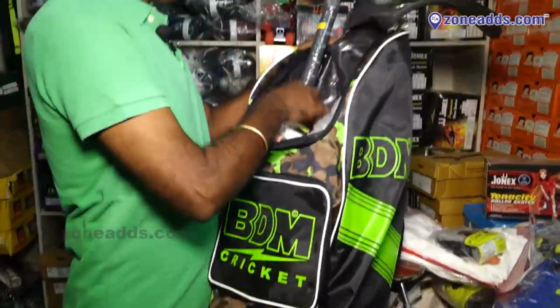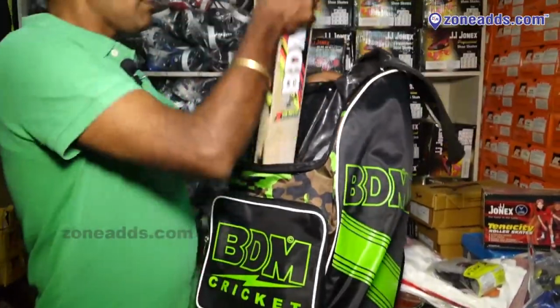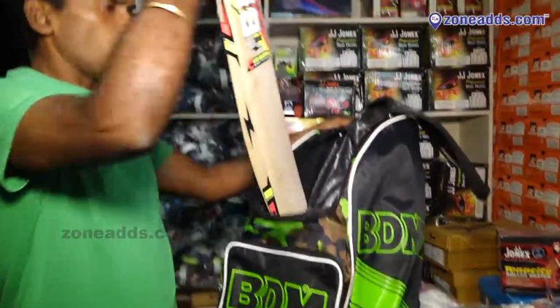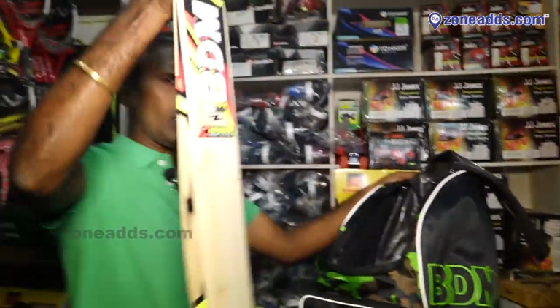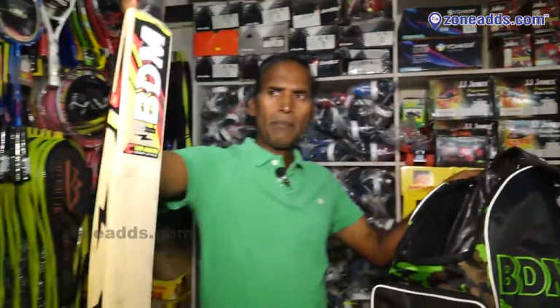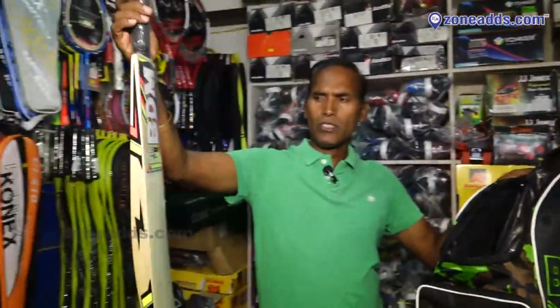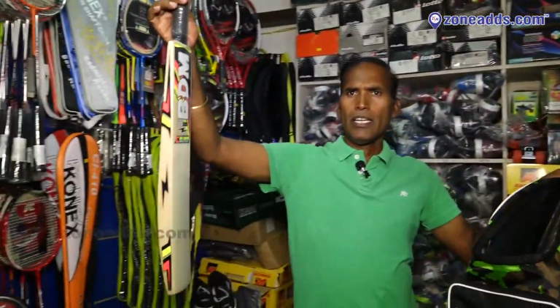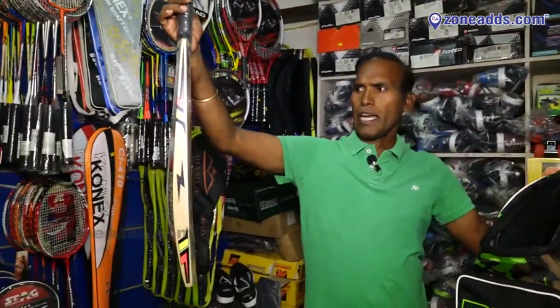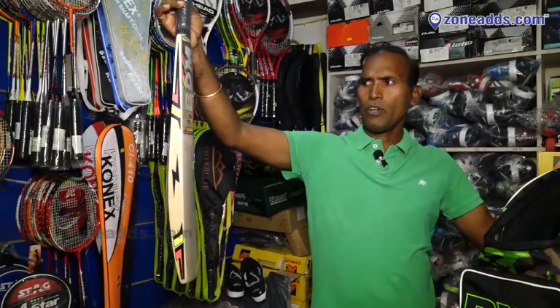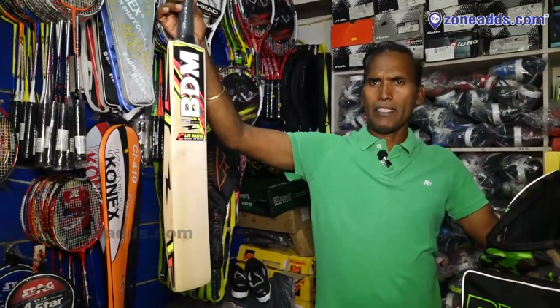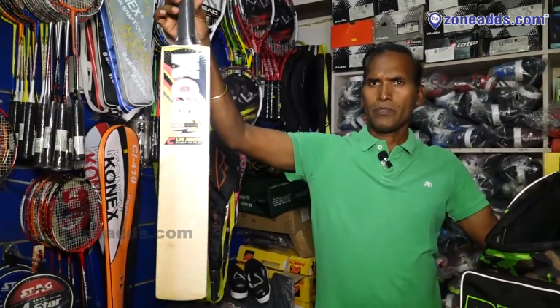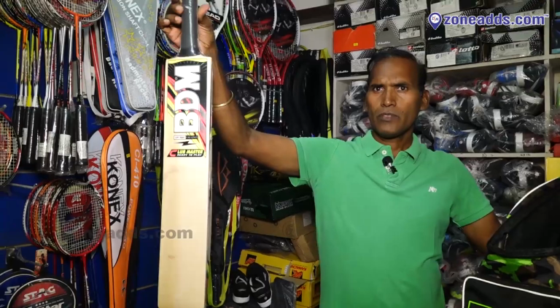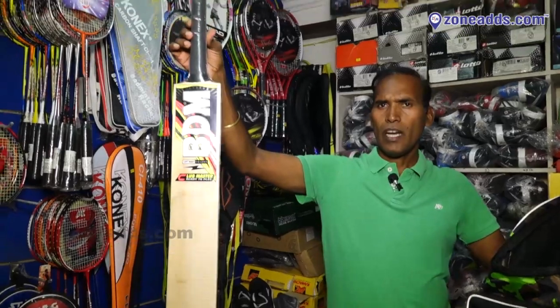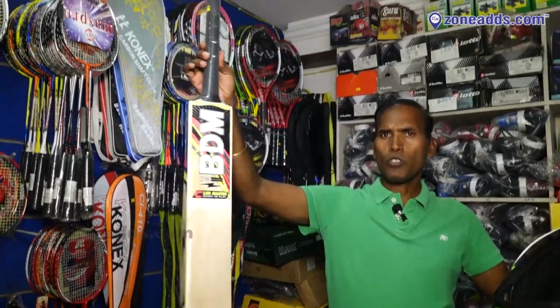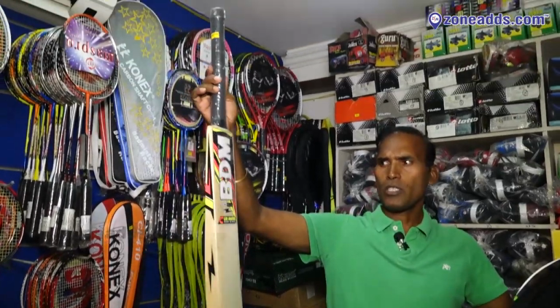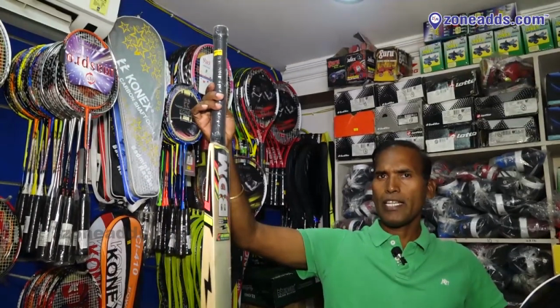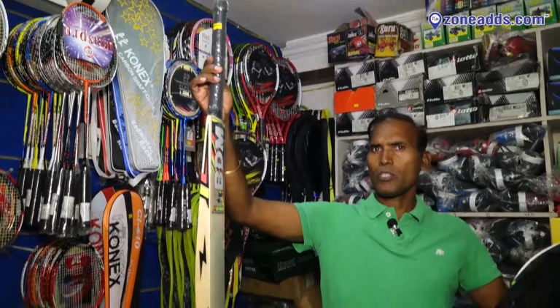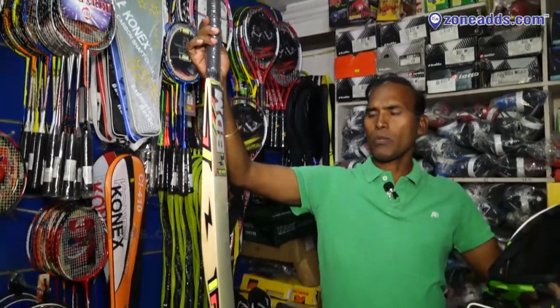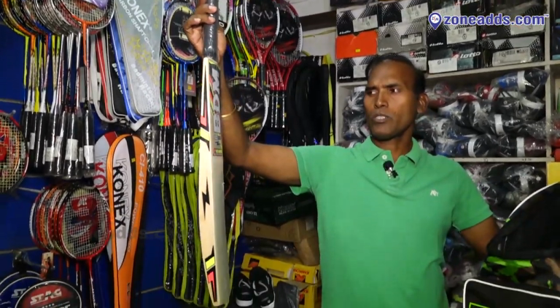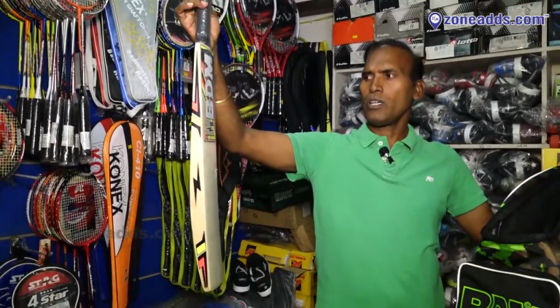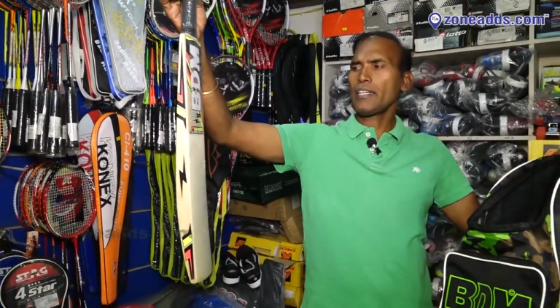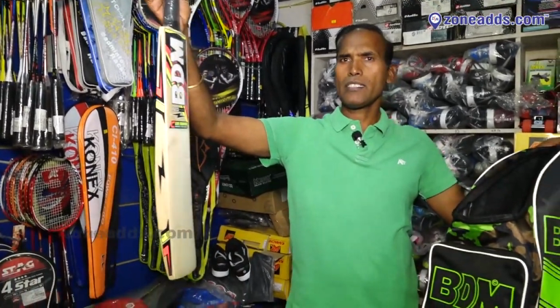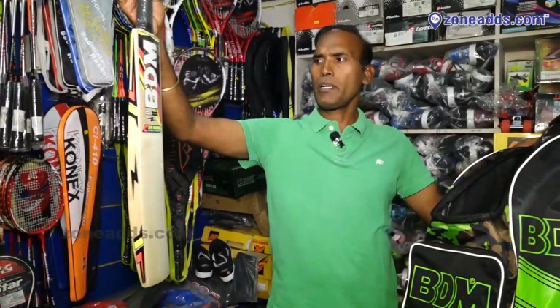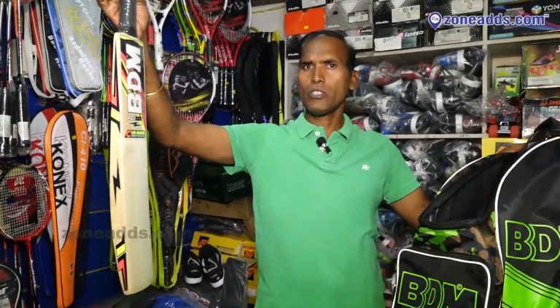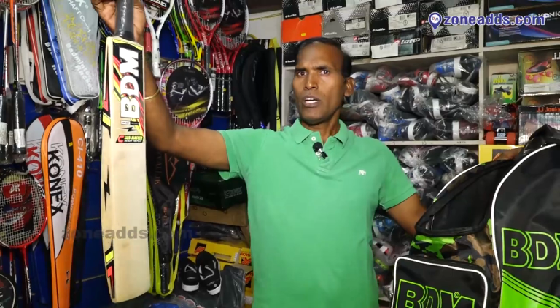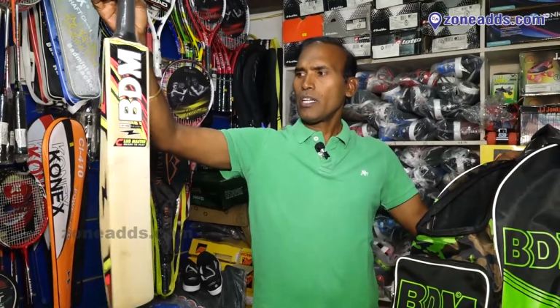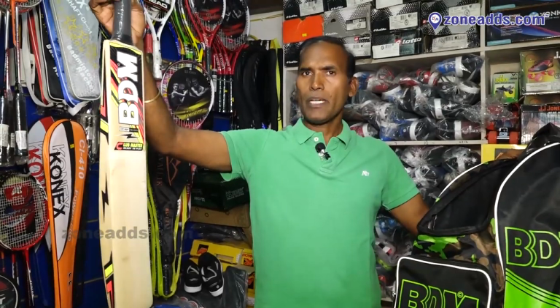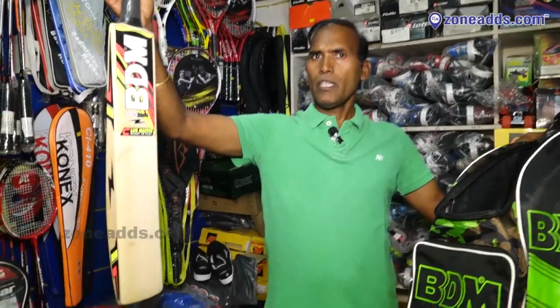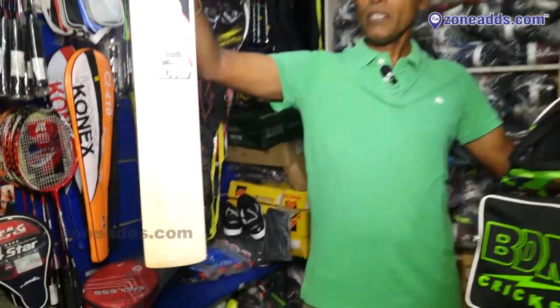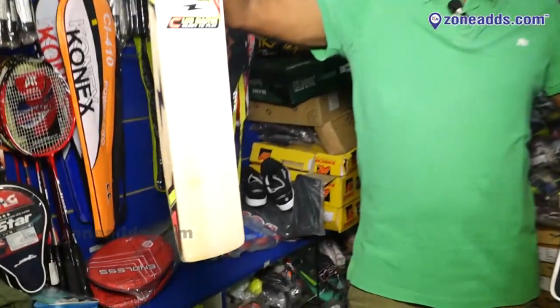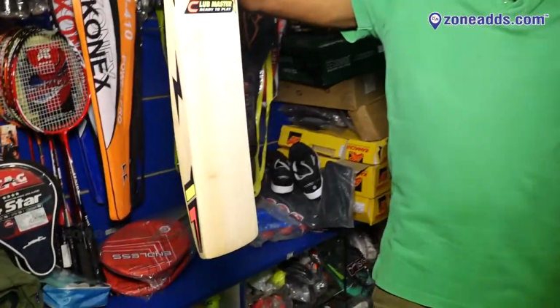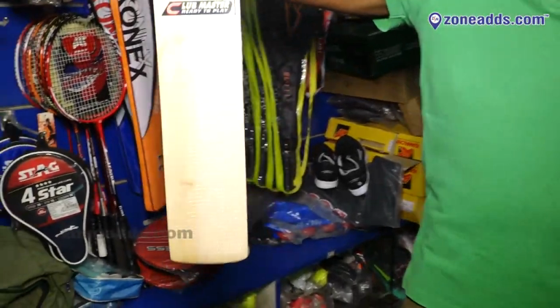There is a total BDM bat. This is a cashmere wheel. There are balls like glaze ball, cork ball, hard tennis, rubber tennis, stump, and plus ball.